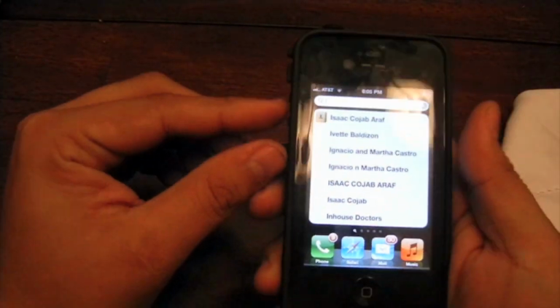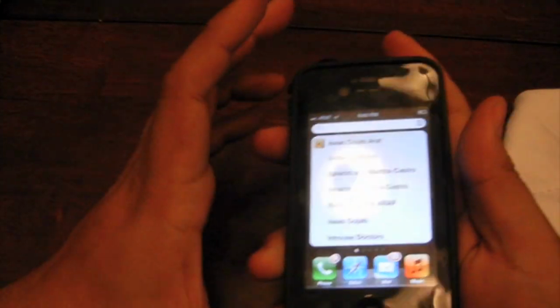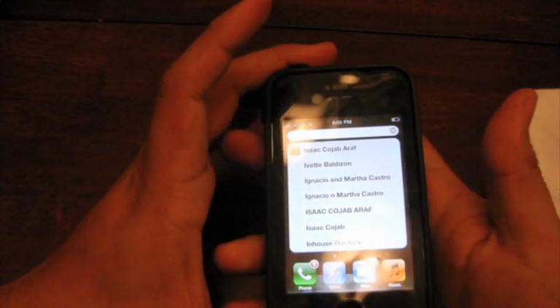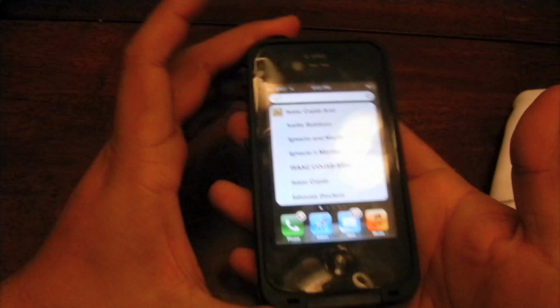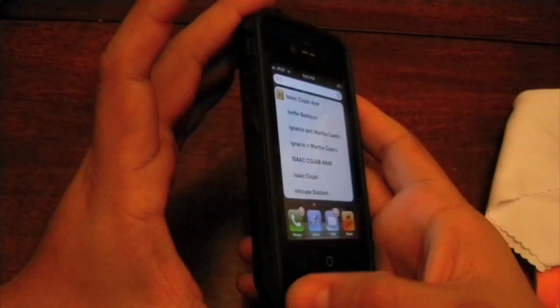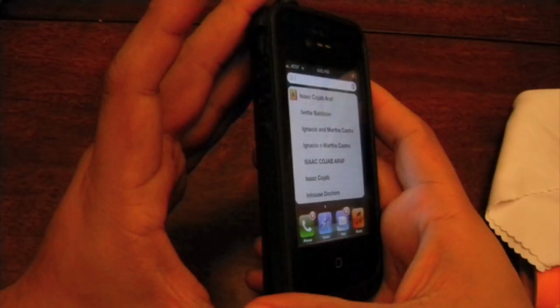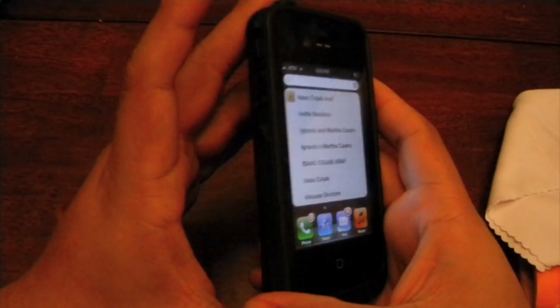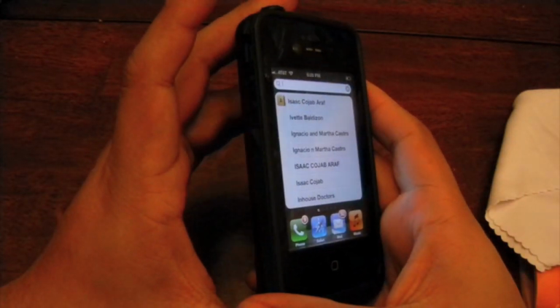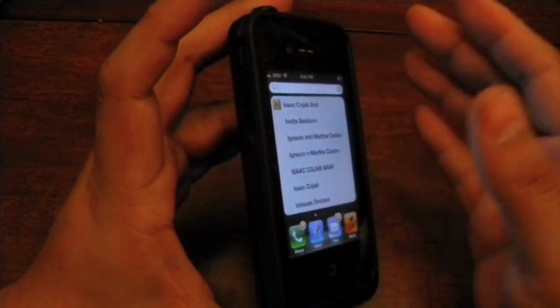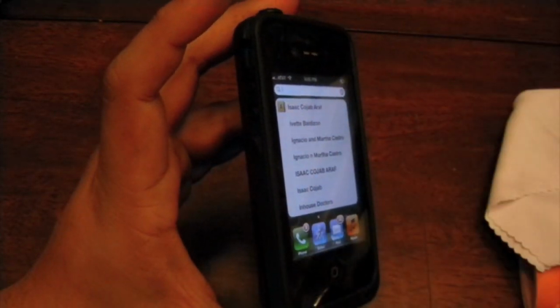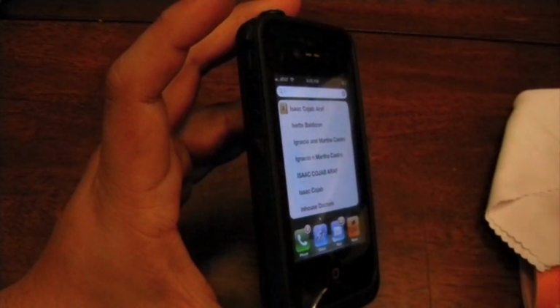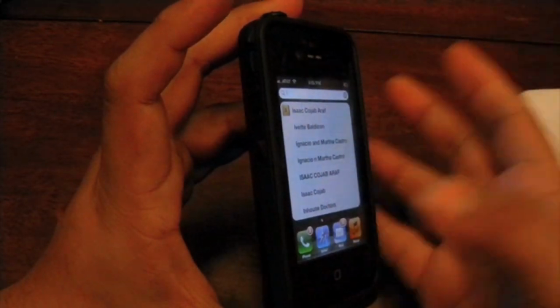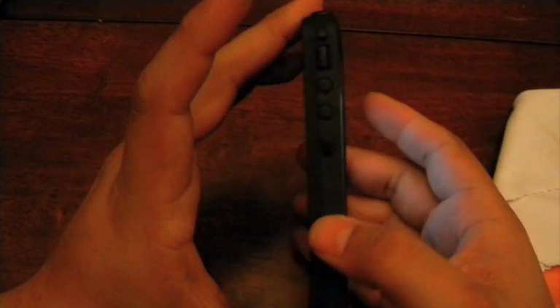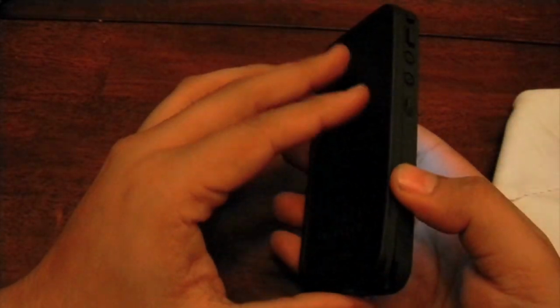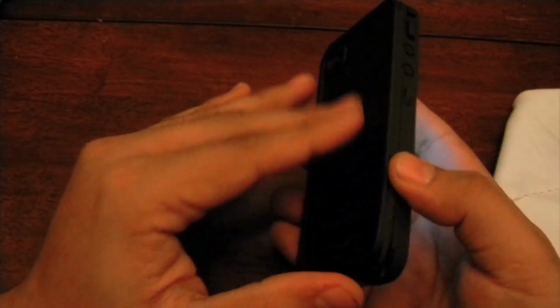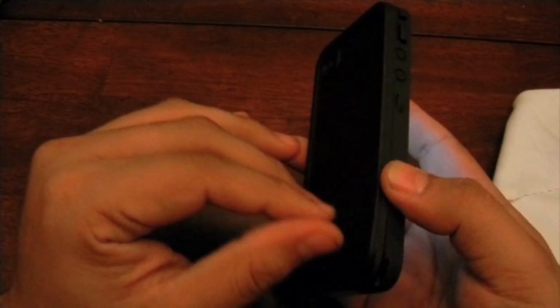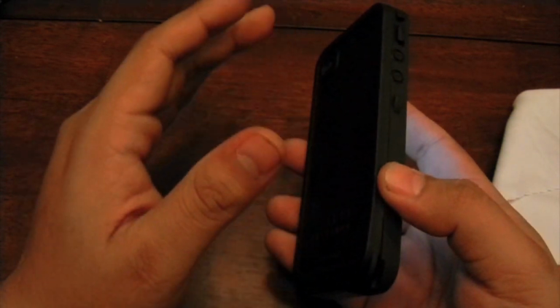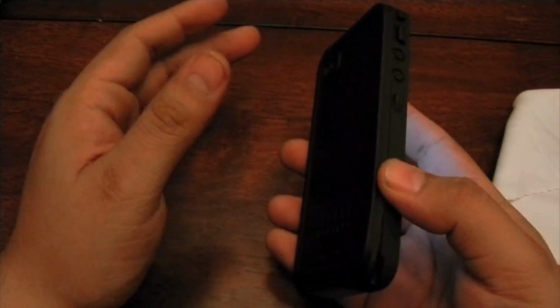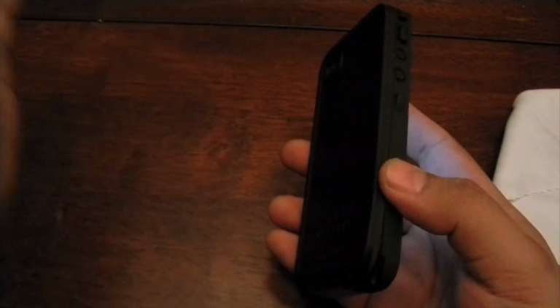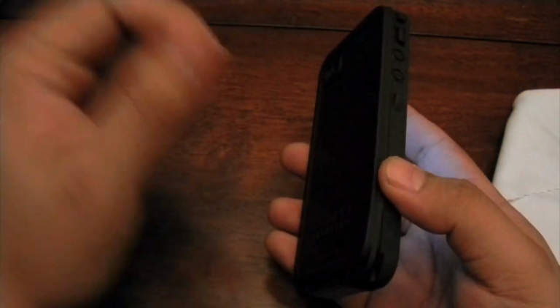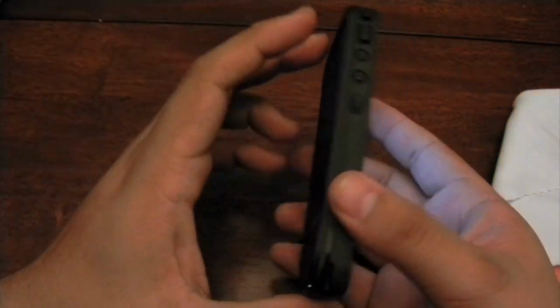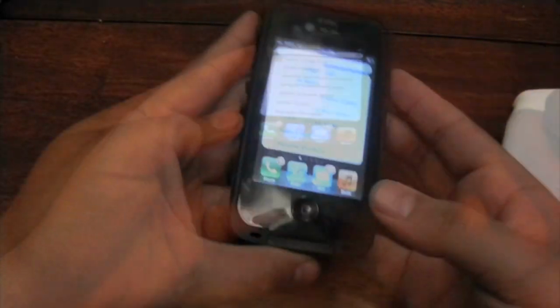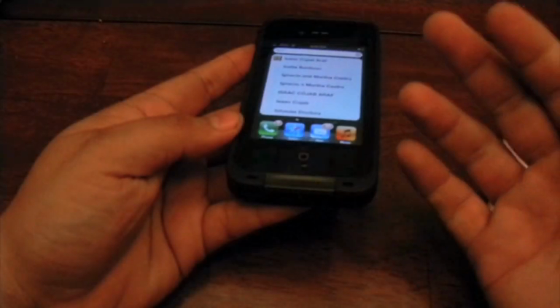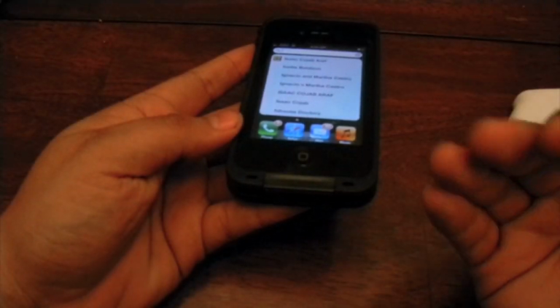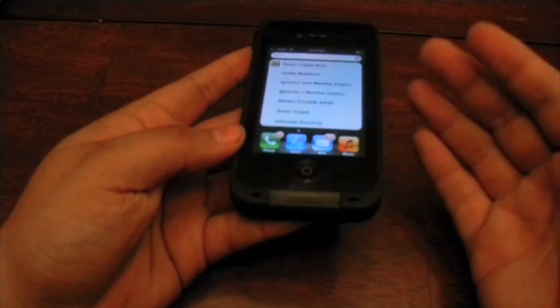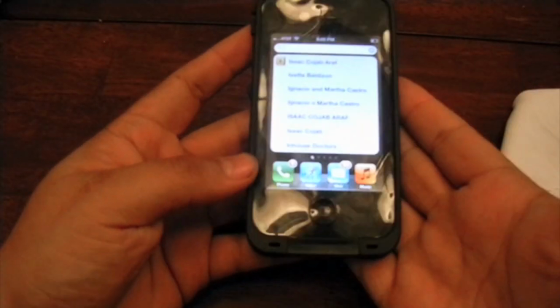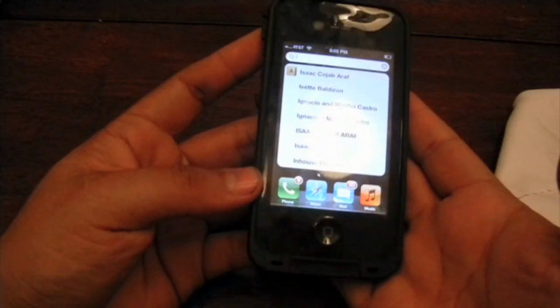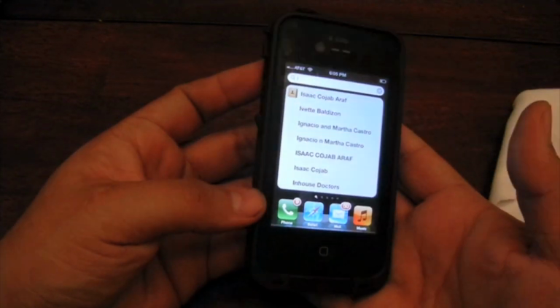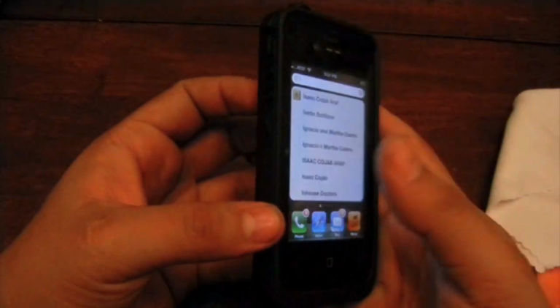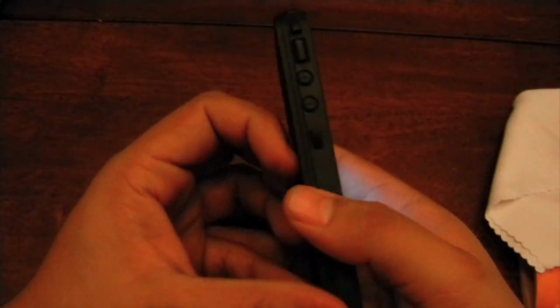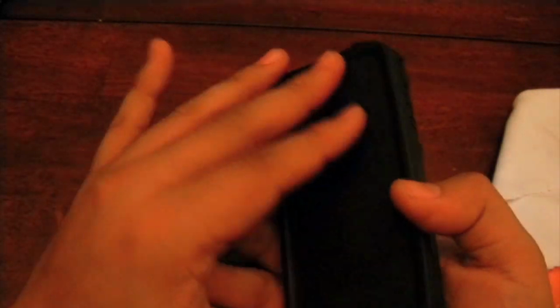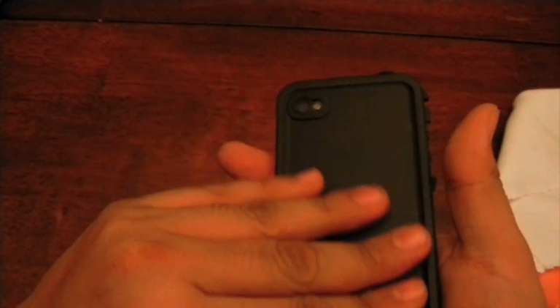One thing that Lifeproof recommends is to actually test the case fully sealed underwater before putting the phone in. Even though all the cases are tested at the factory, it's still necessary just to be sure — you don't want to sacrifice your phone.